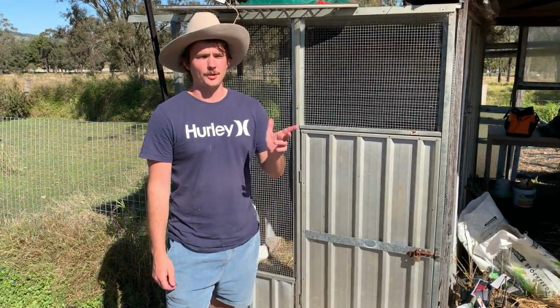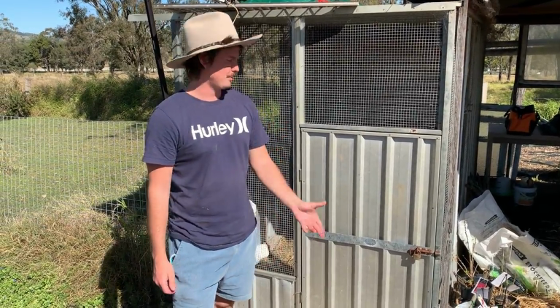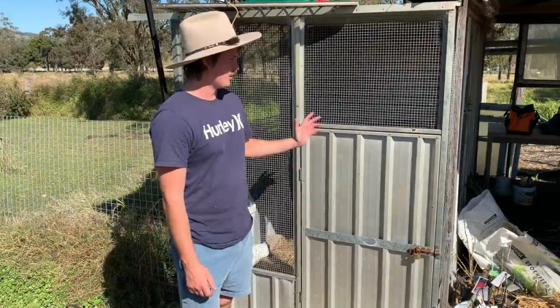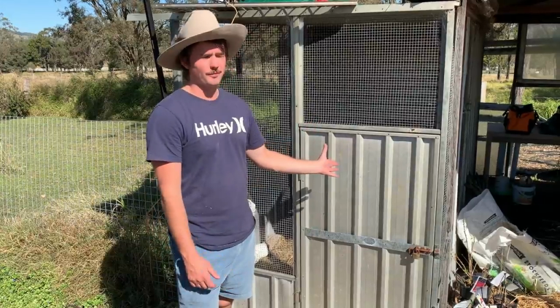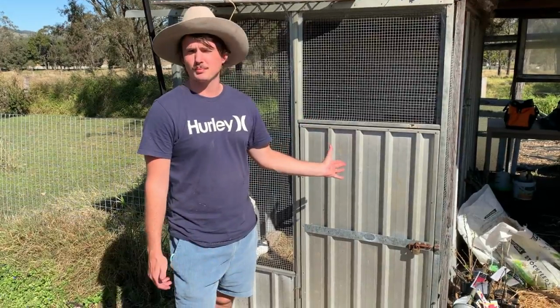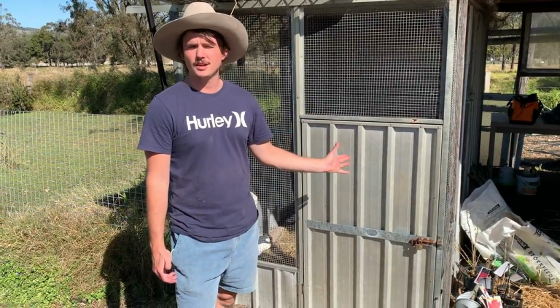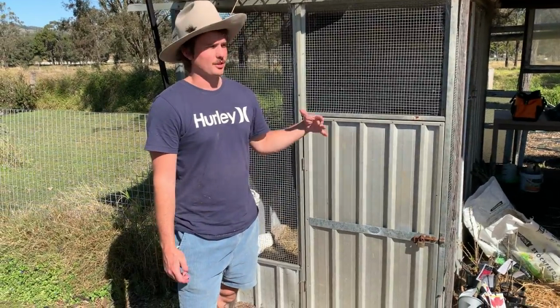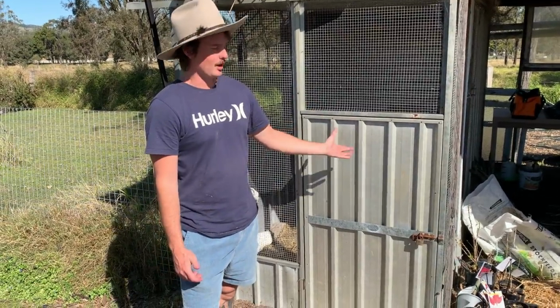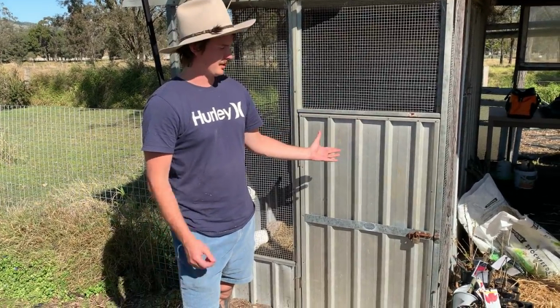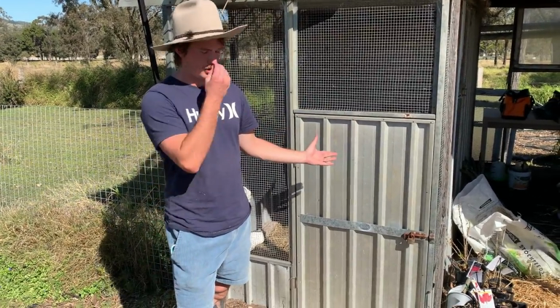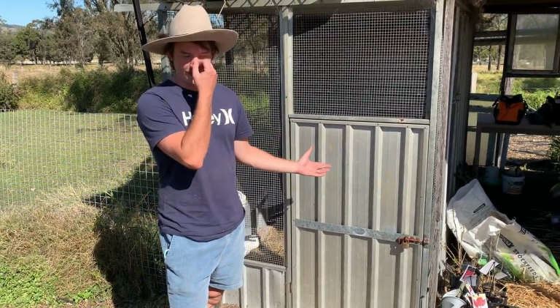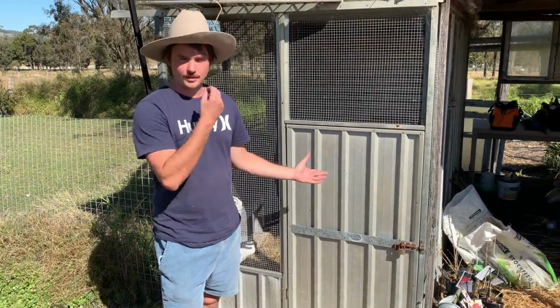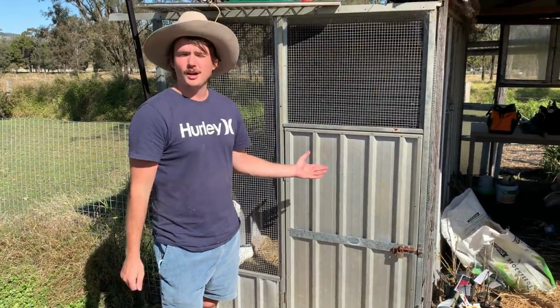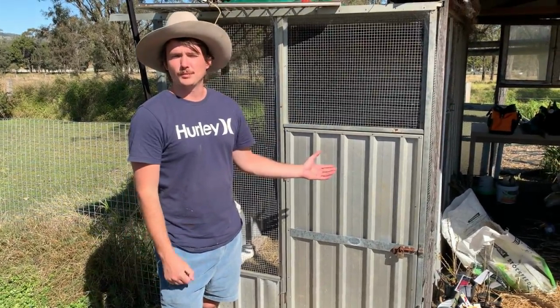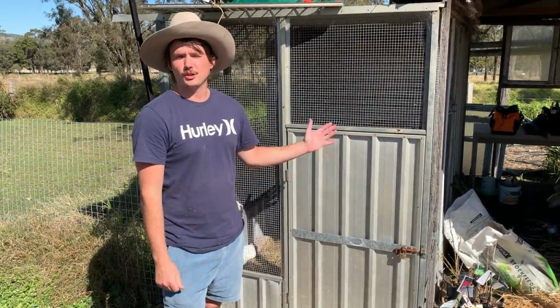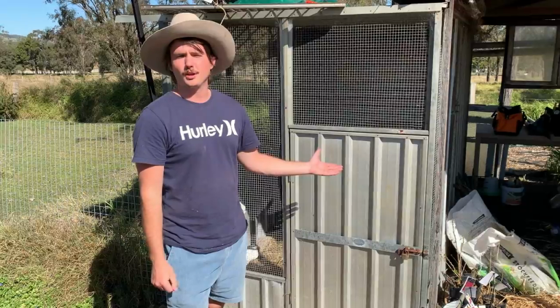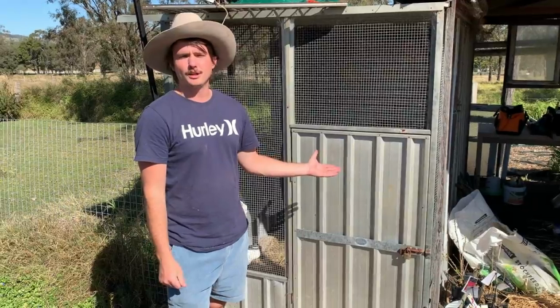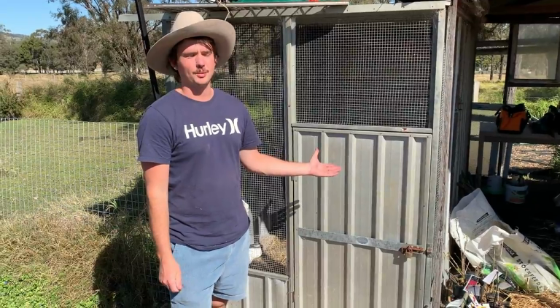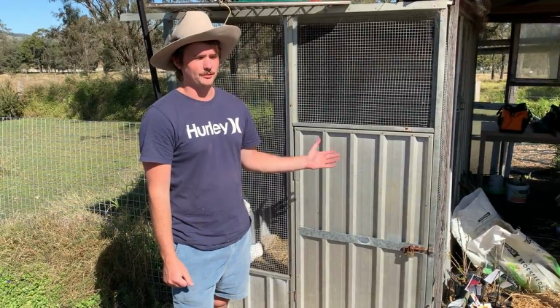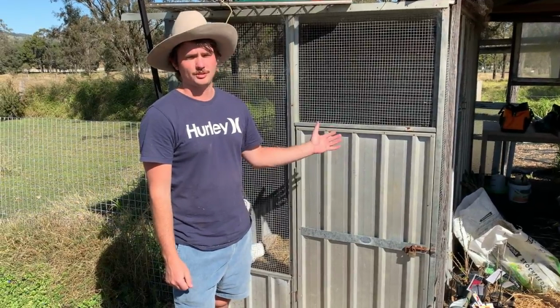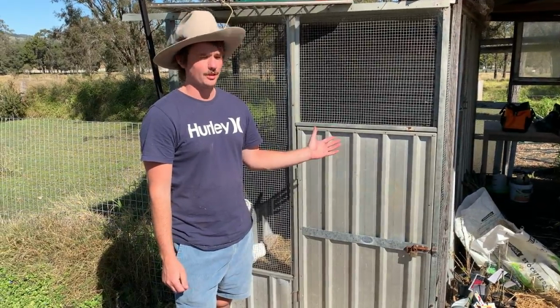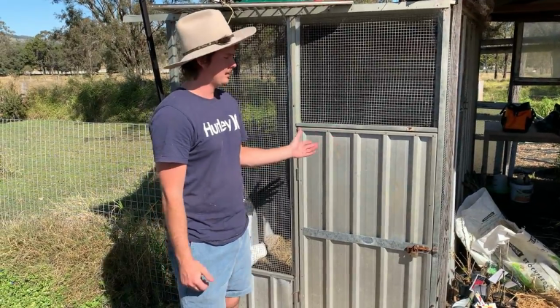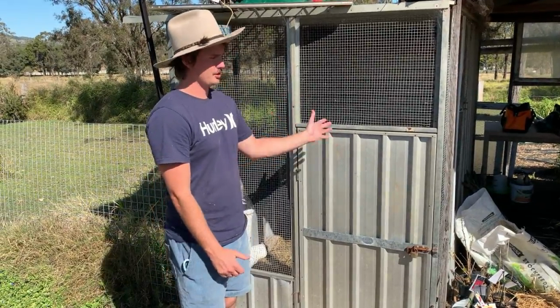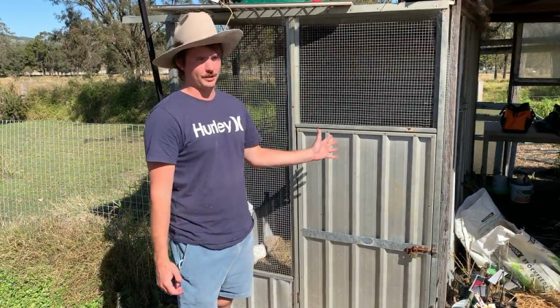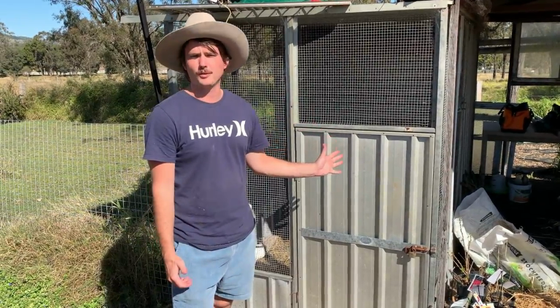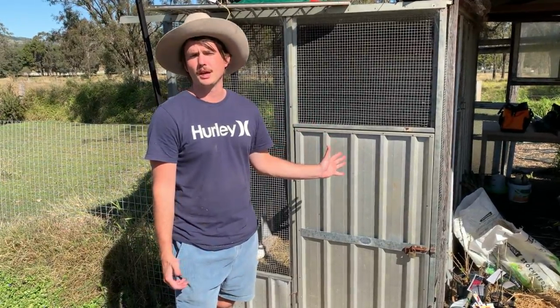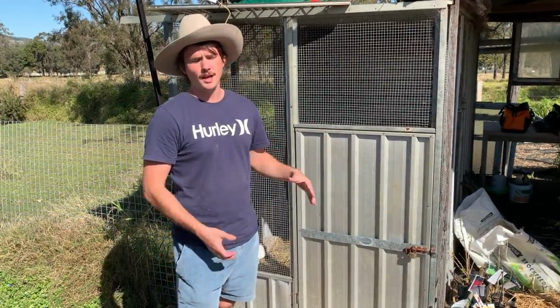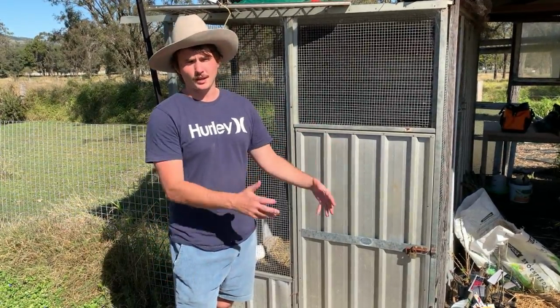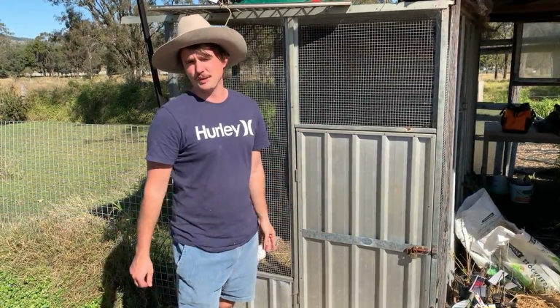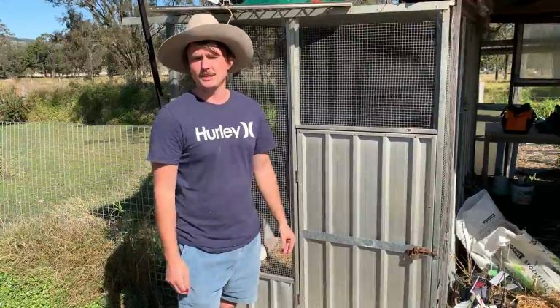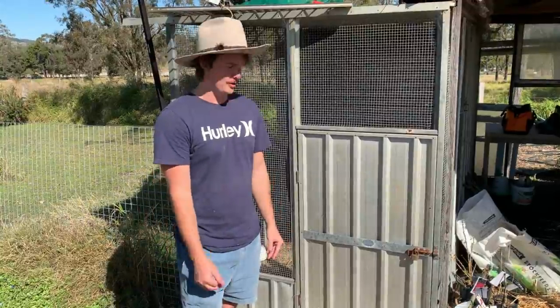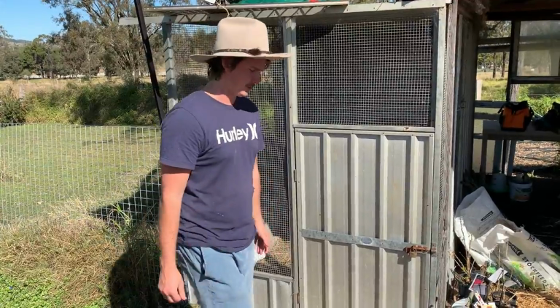So the first step is you want a confined space. I just left her in here because I lock her in overnight to stop the foxes and whatnot getting her, so you just leave her in the confined space and that'll make it easier for you to catch her.